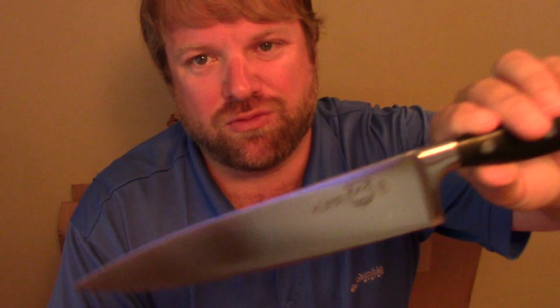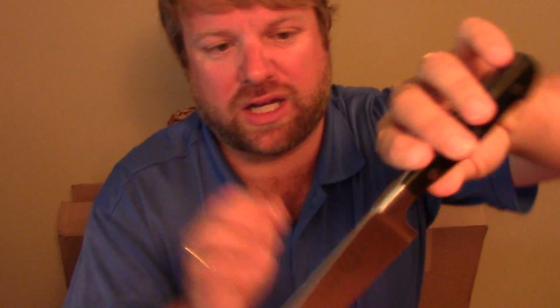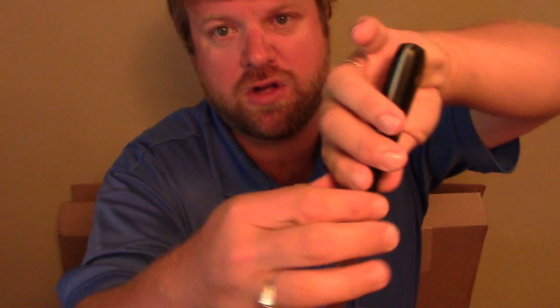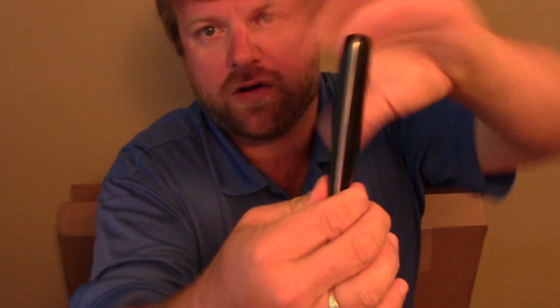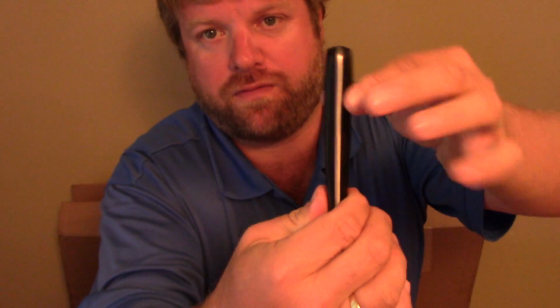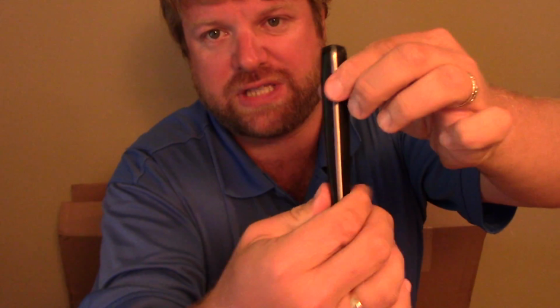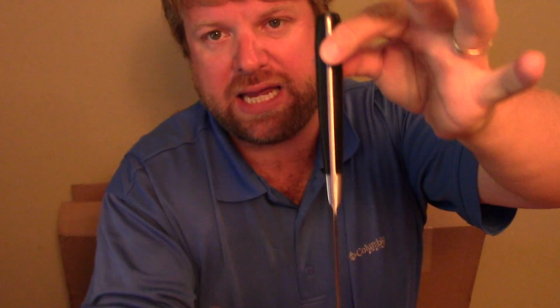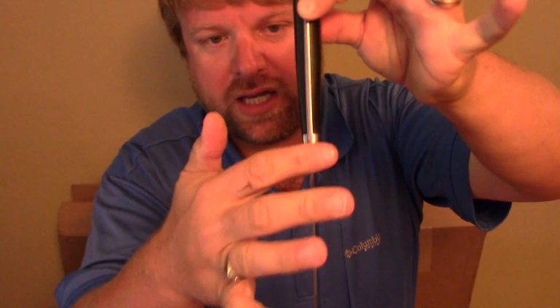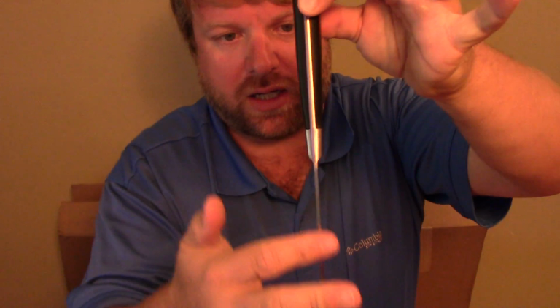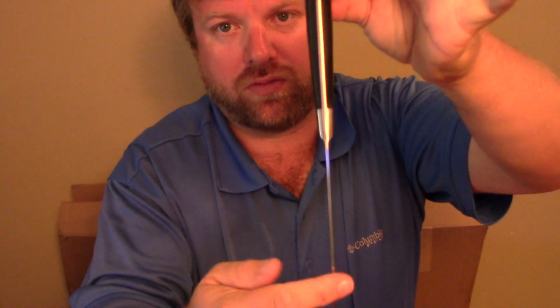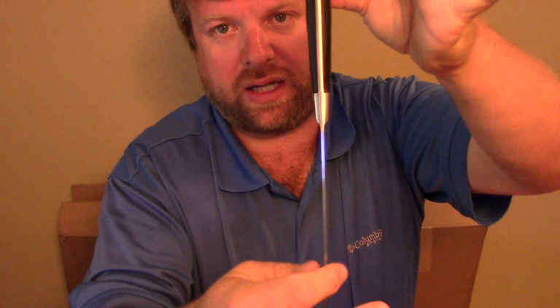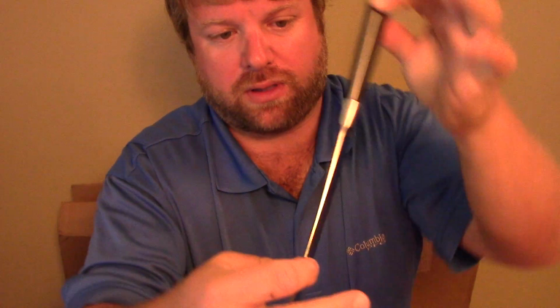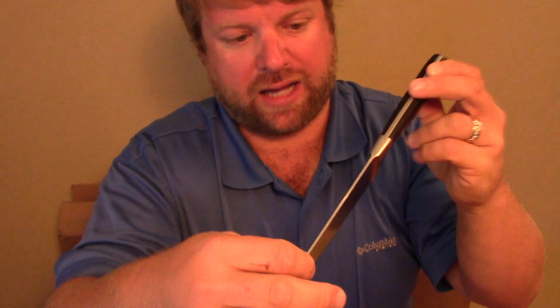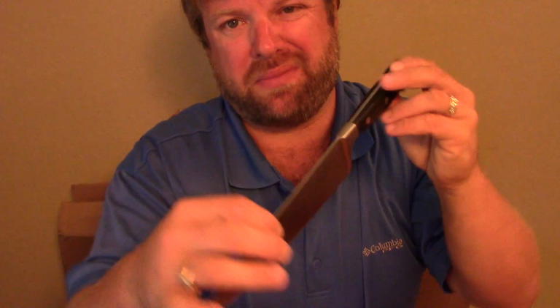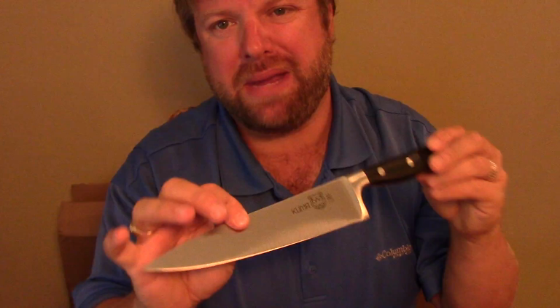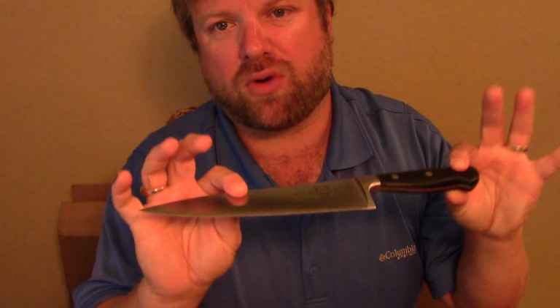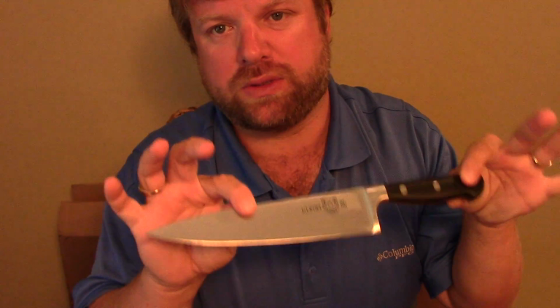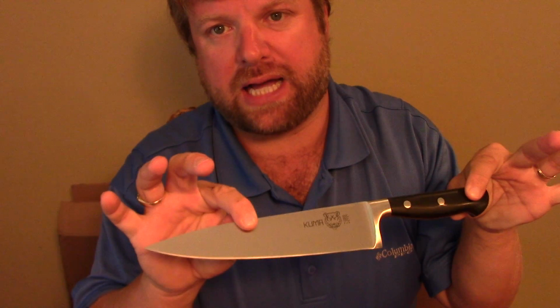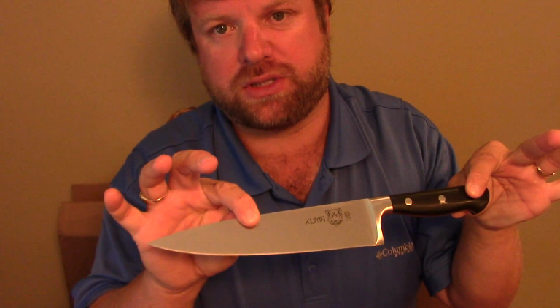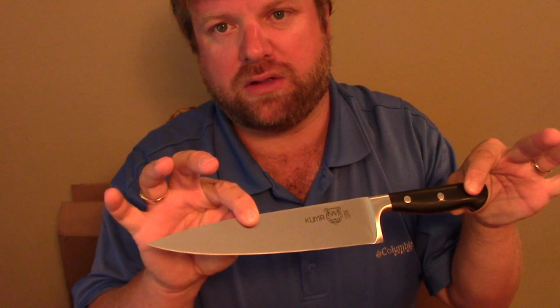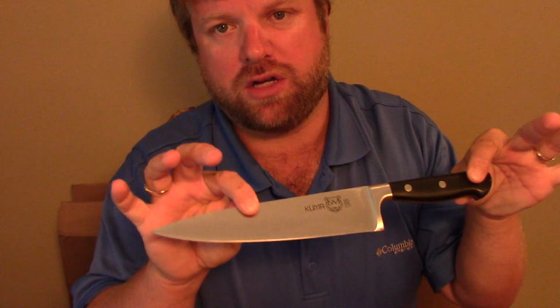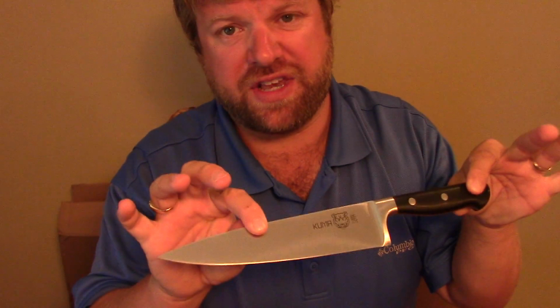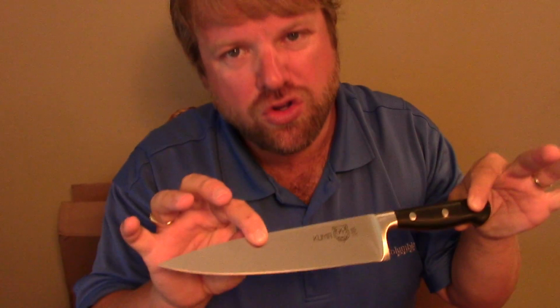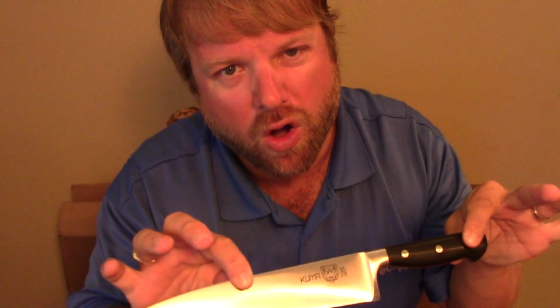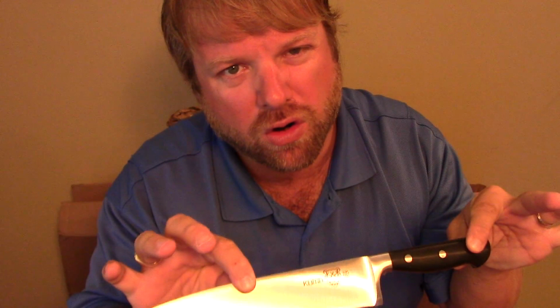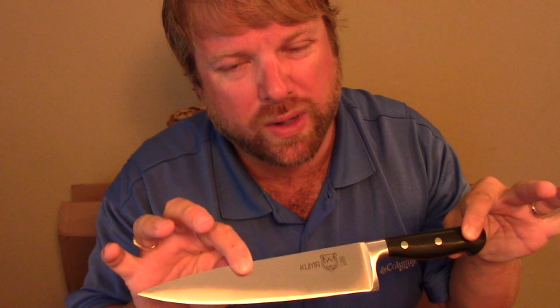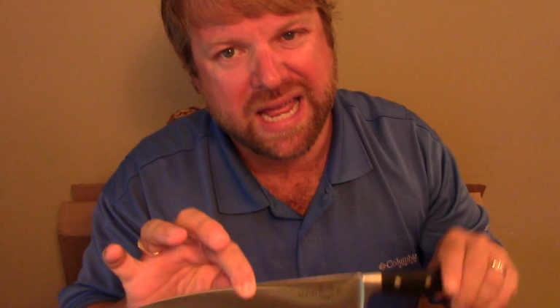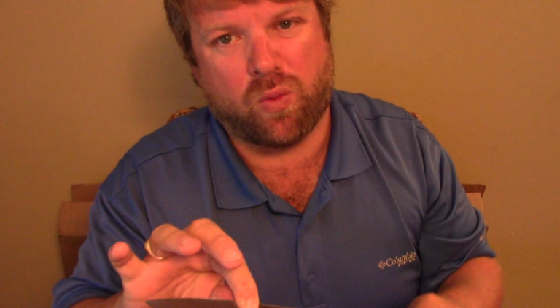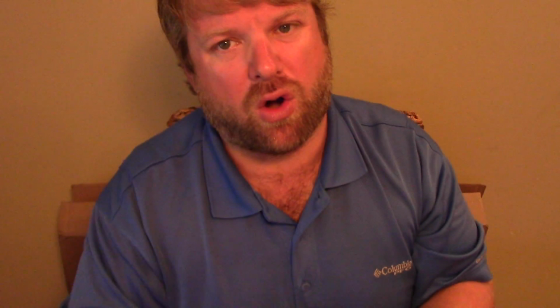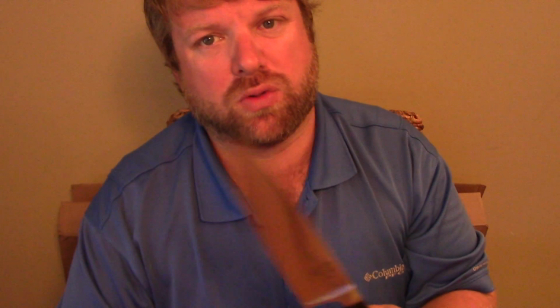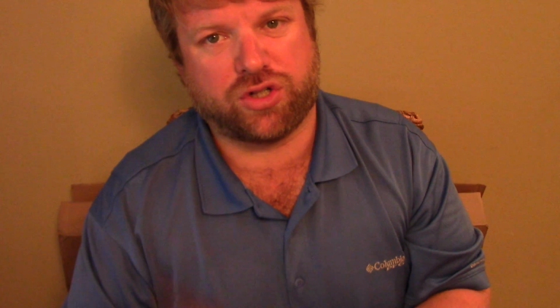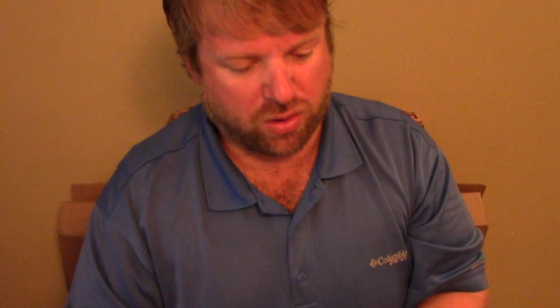It's a really nice look — full tang, really nice. Like a medium grade, I would say, high carbon steel. Nothing too hard to where it won't be really hard to sharpen.